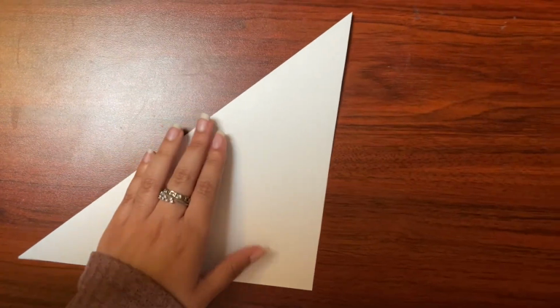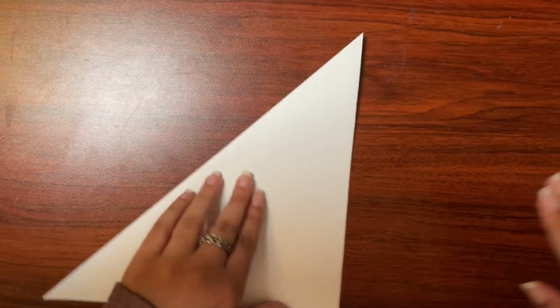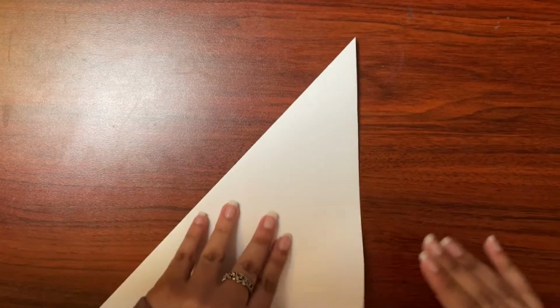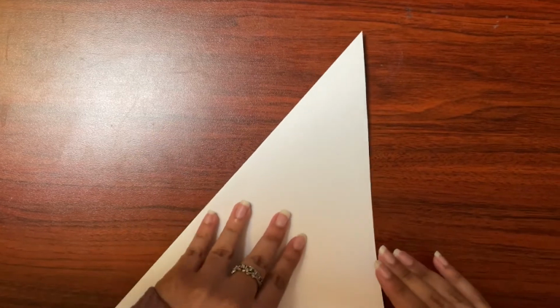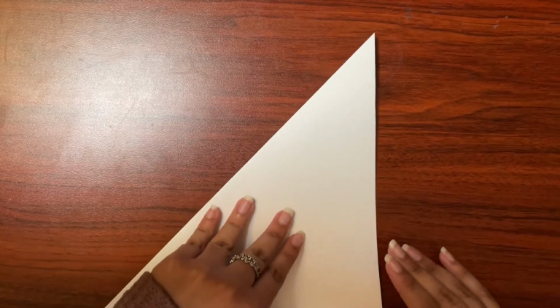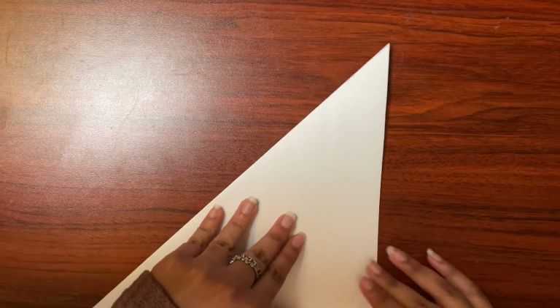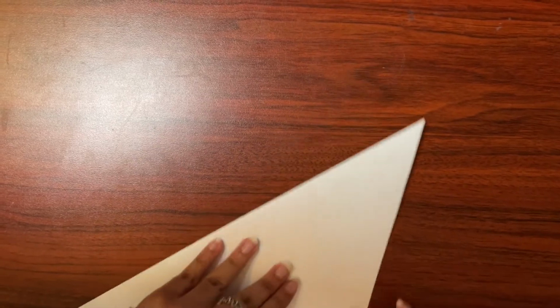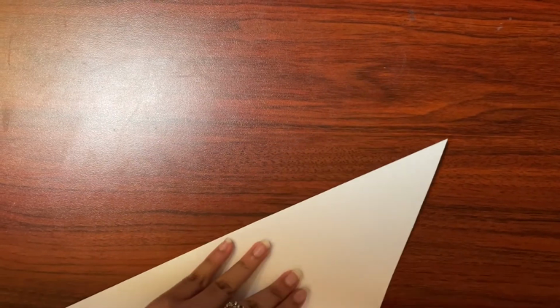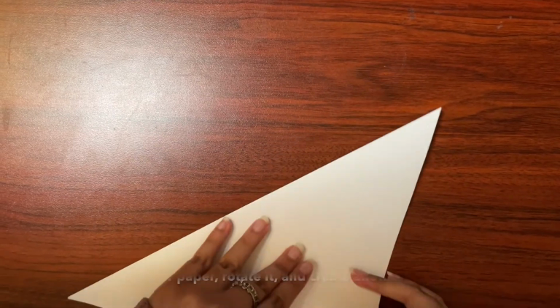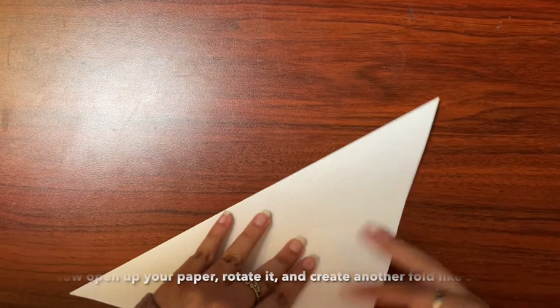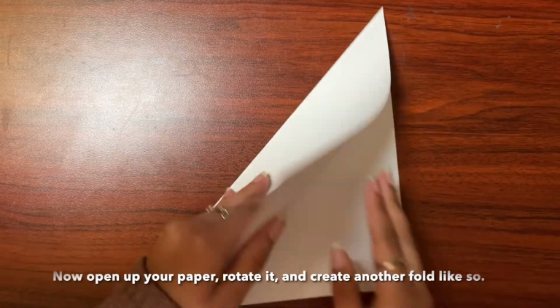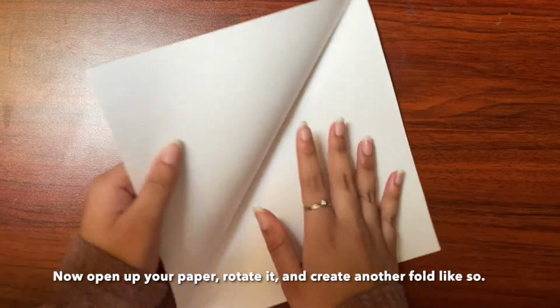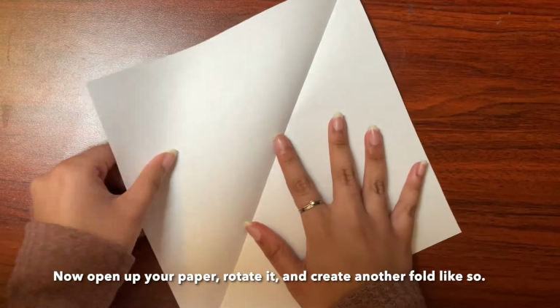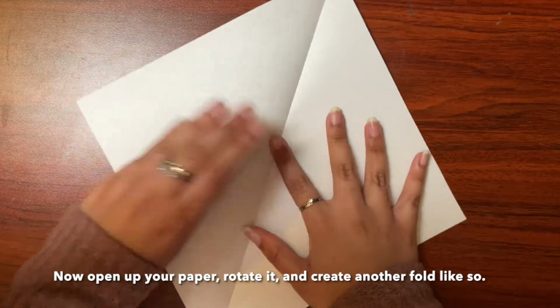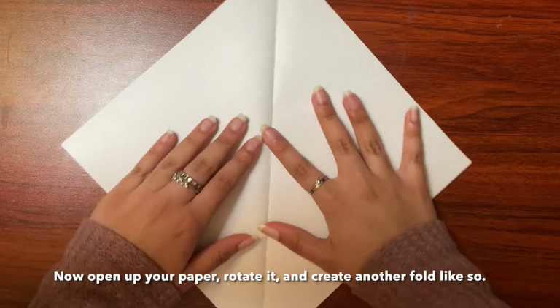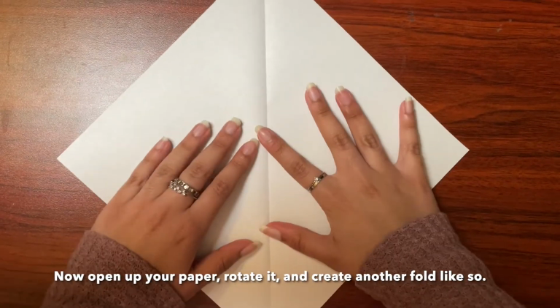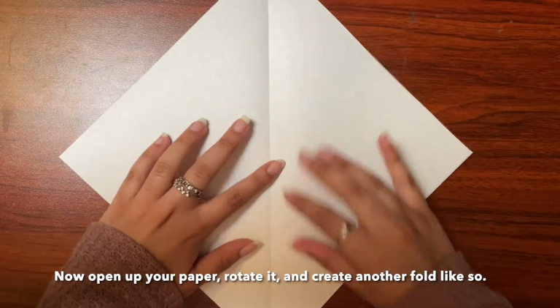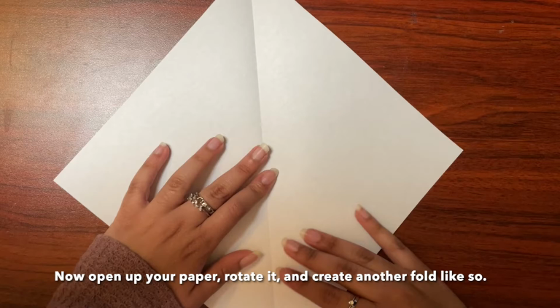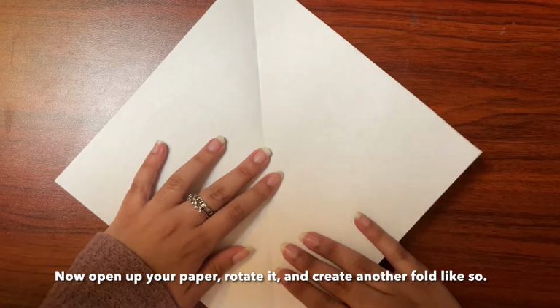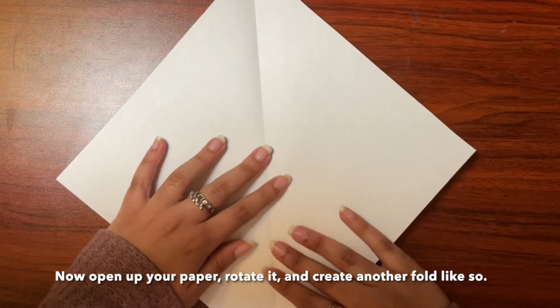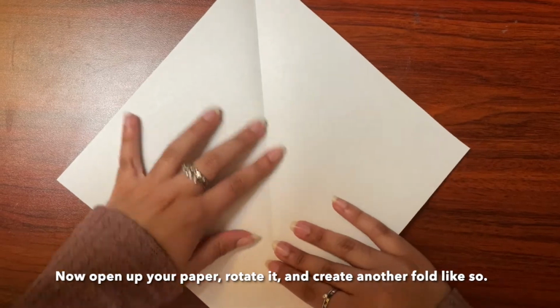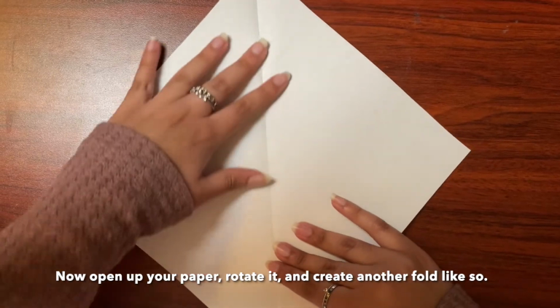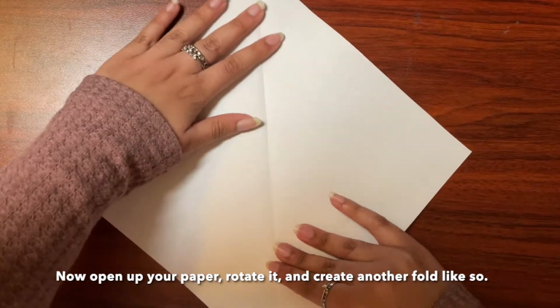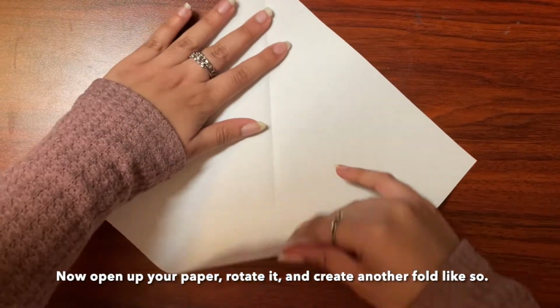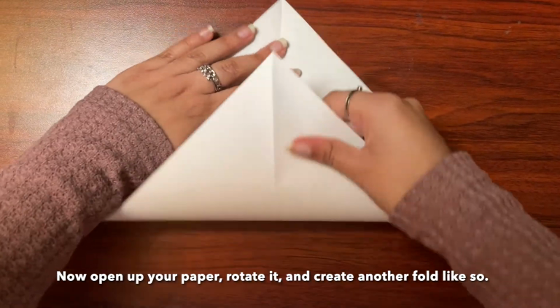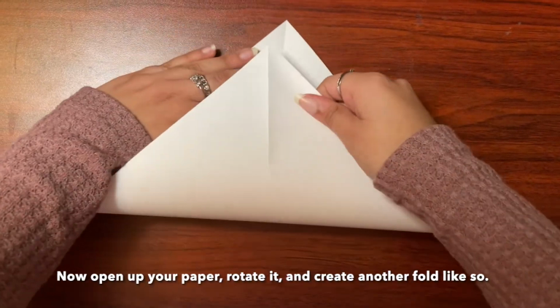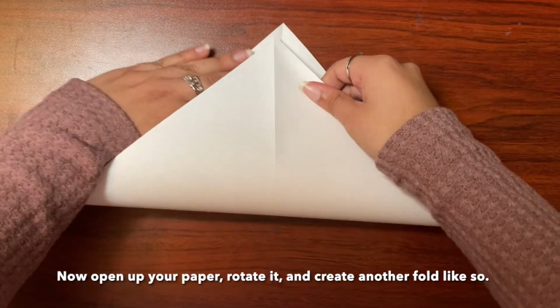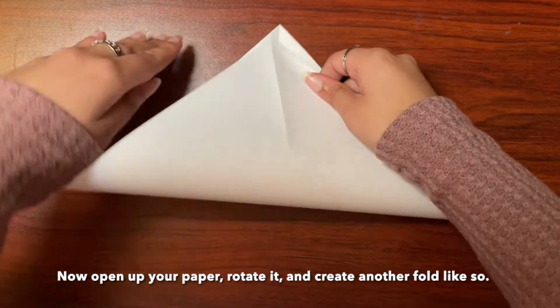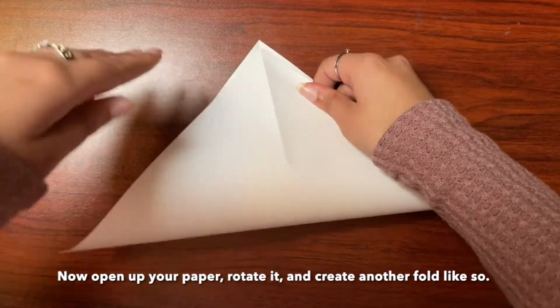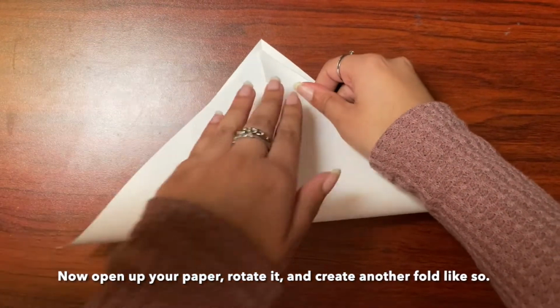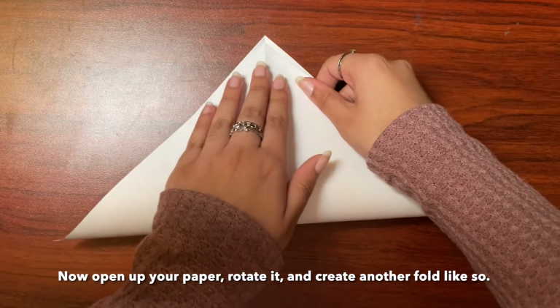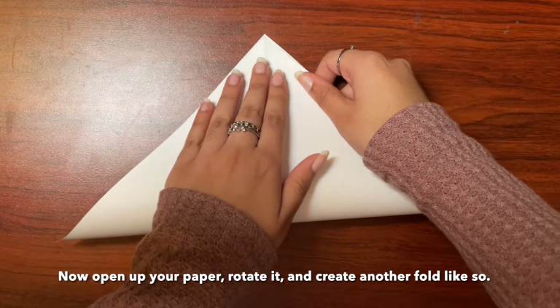Now open up your paper, rotate it, and create another fold like so.